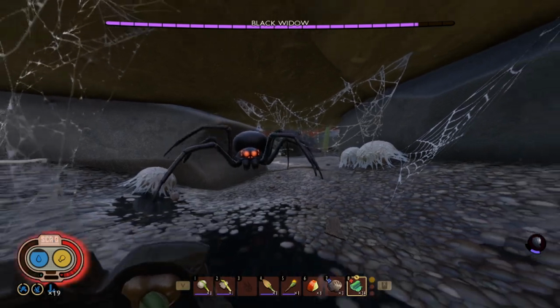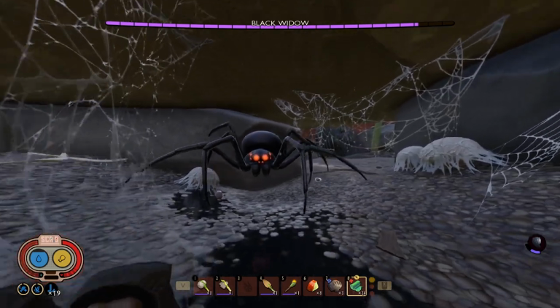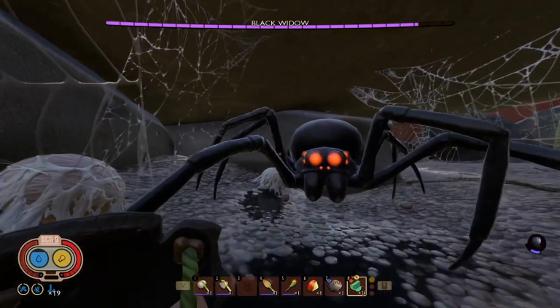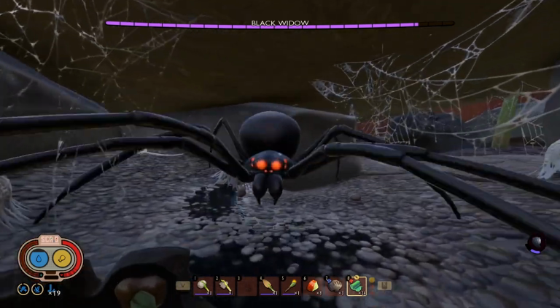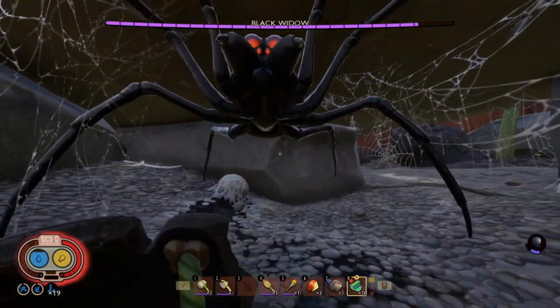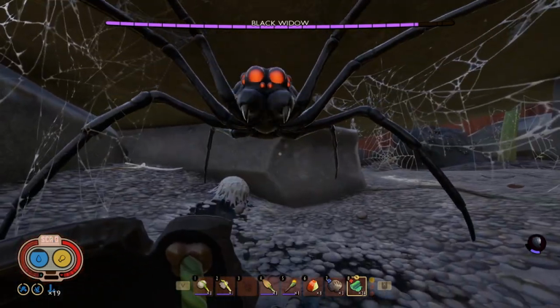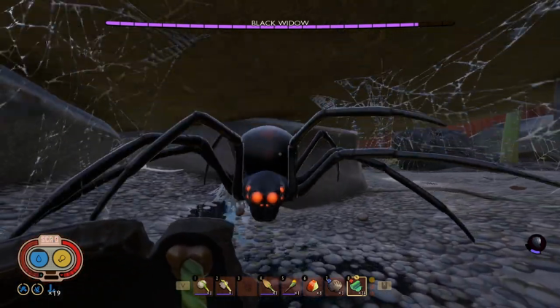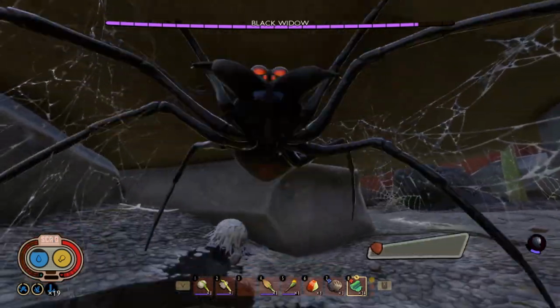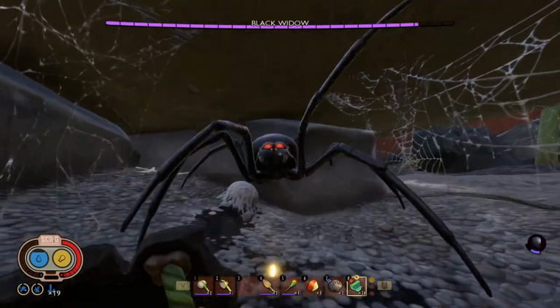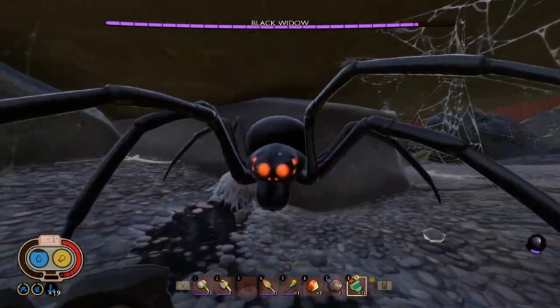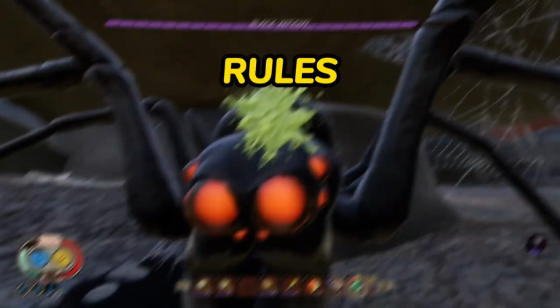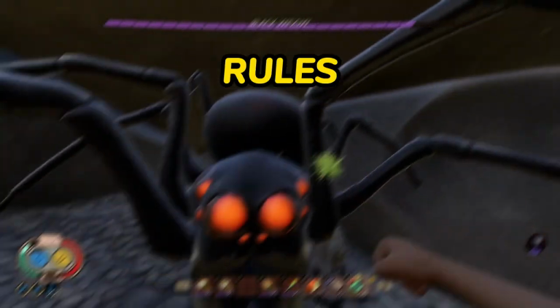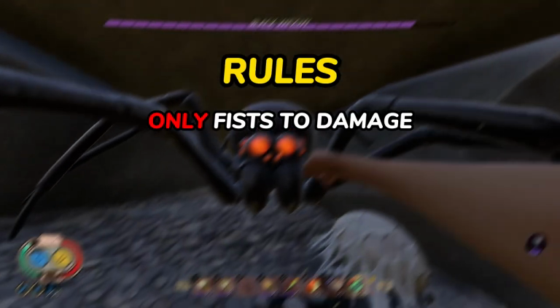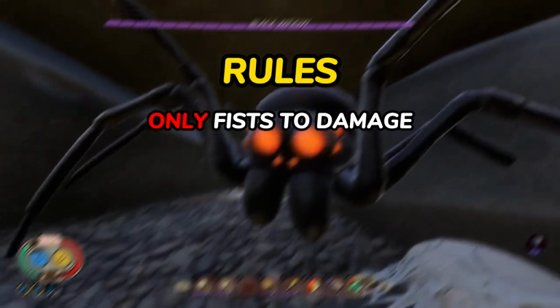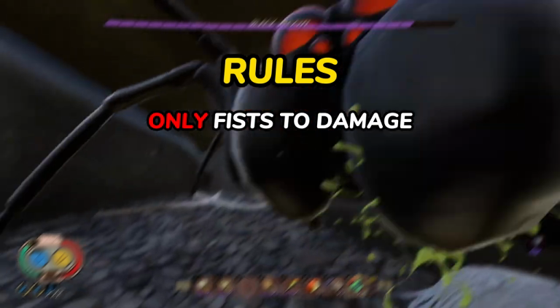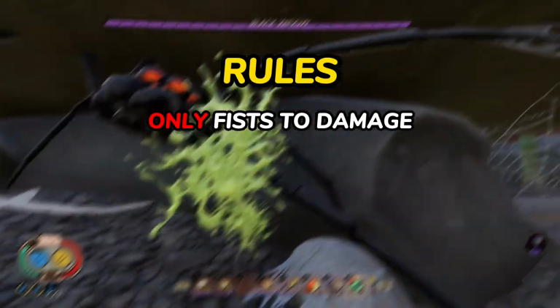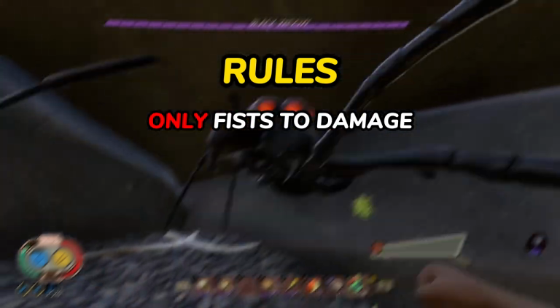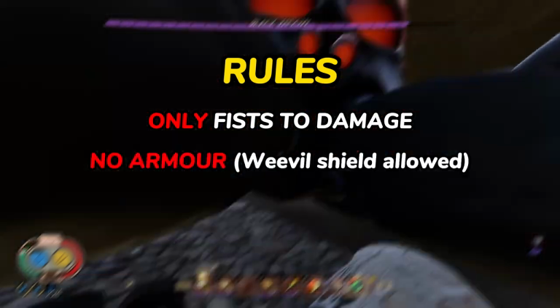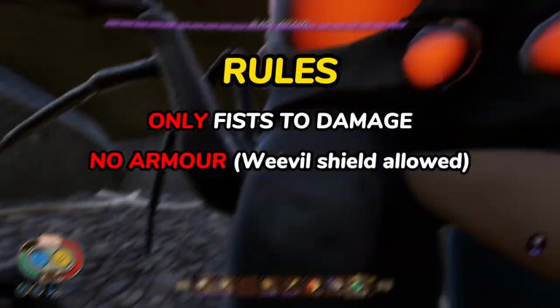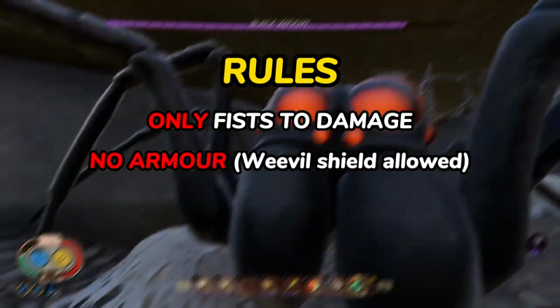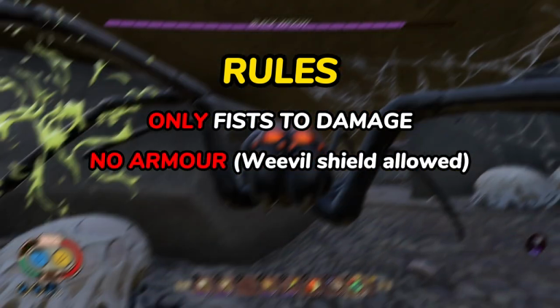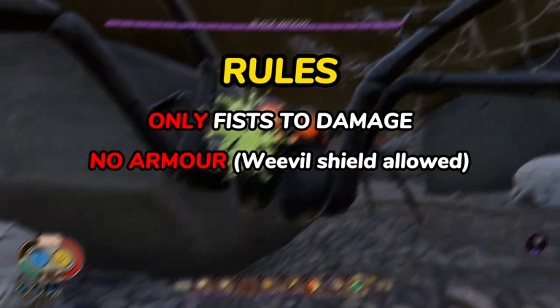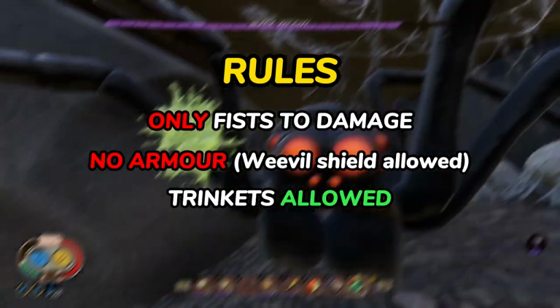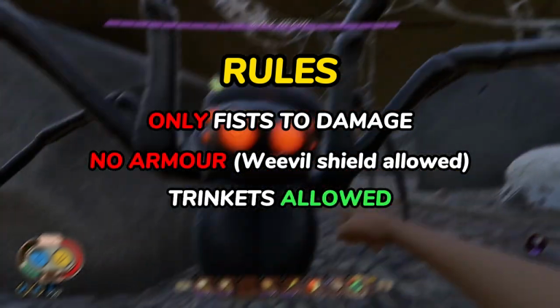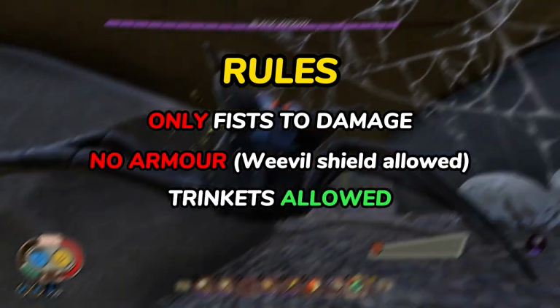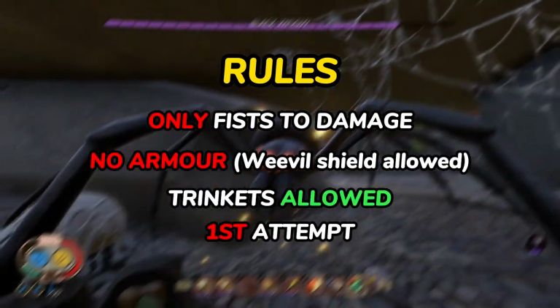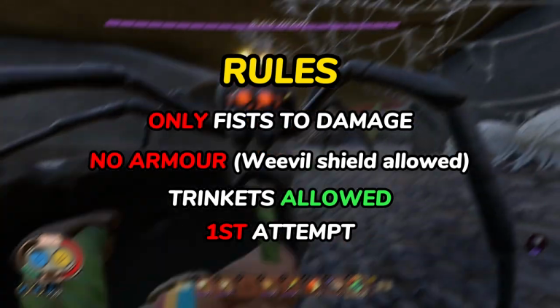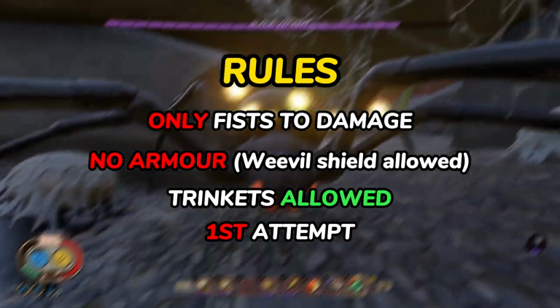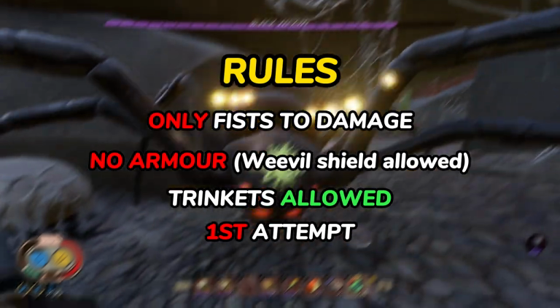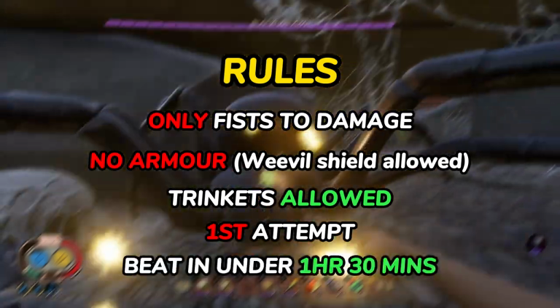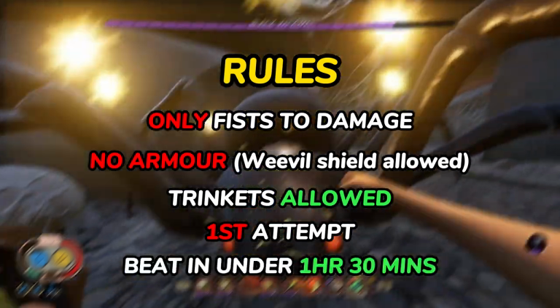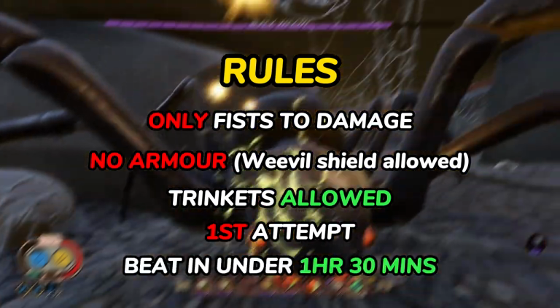Here is how I beat Grounded's Black Widow with only my fists and a shield. Here are the rules: I can only use my fists to deal damage, no armour besides a weevil shield, trinkets are allowed, and I must first attempt the boss and beat it under an hour and a half.